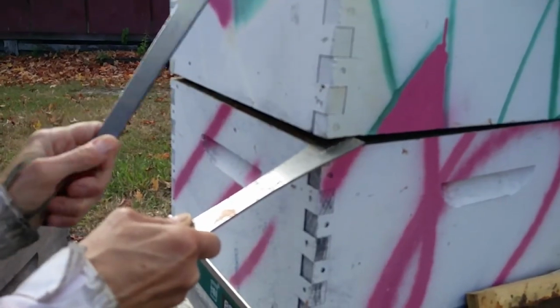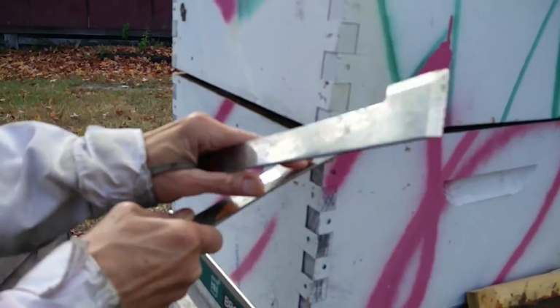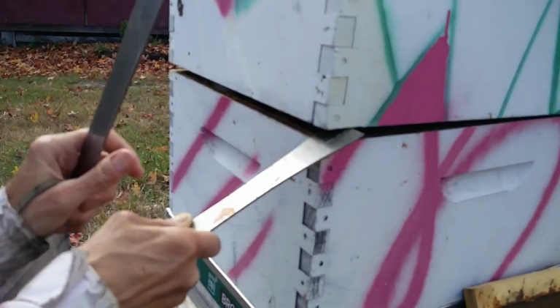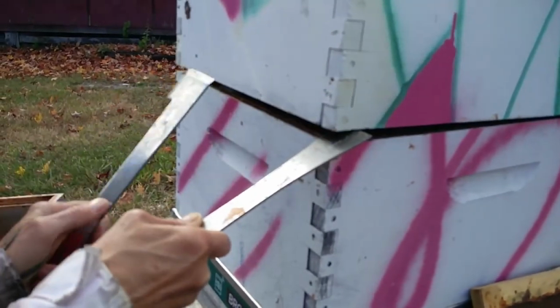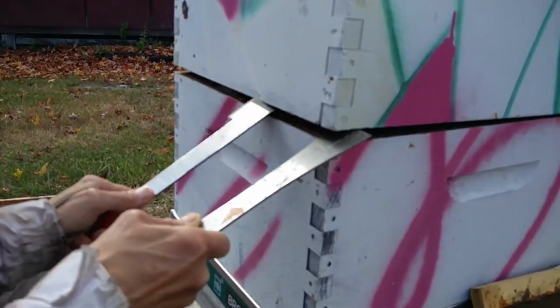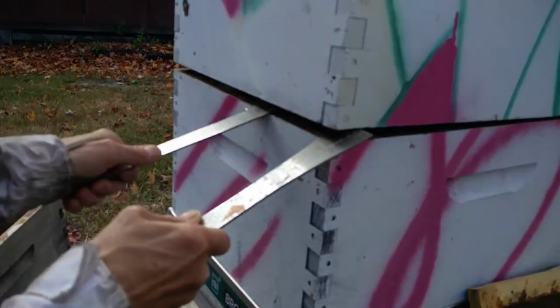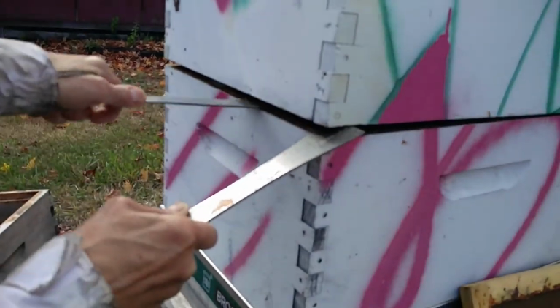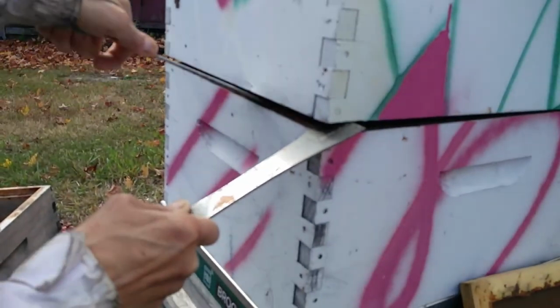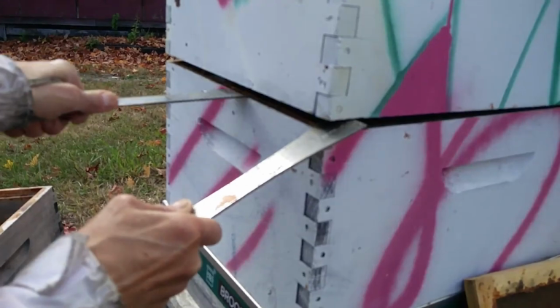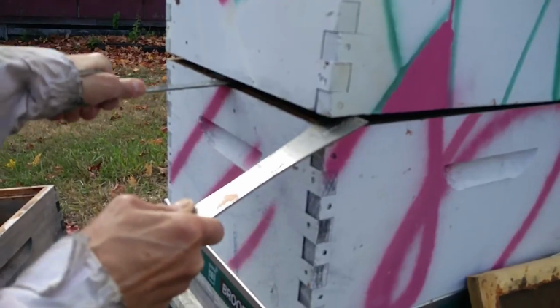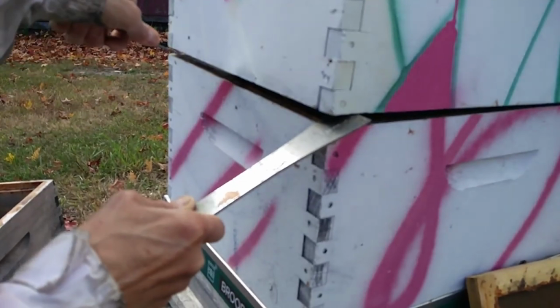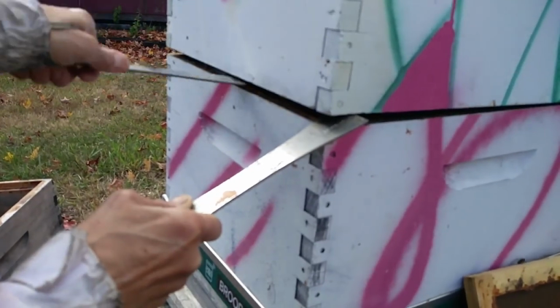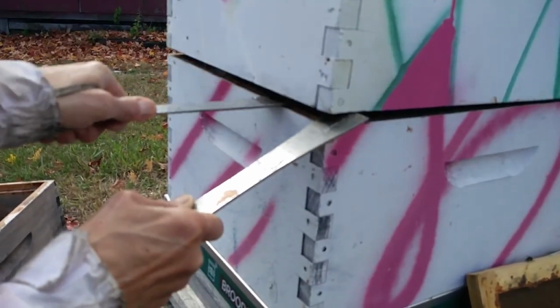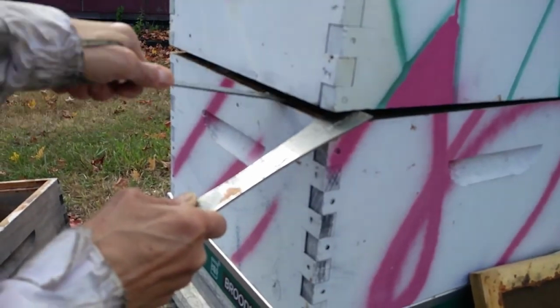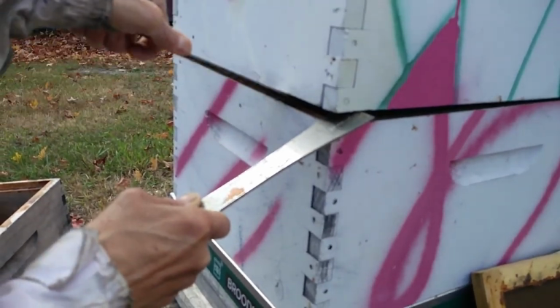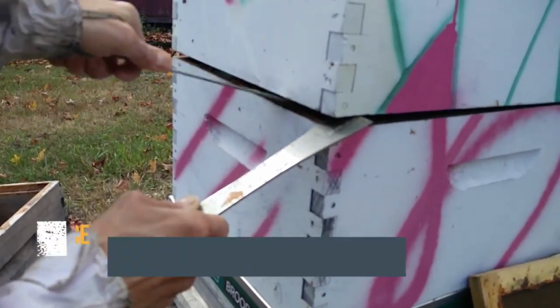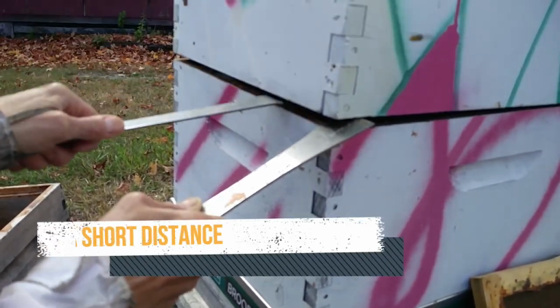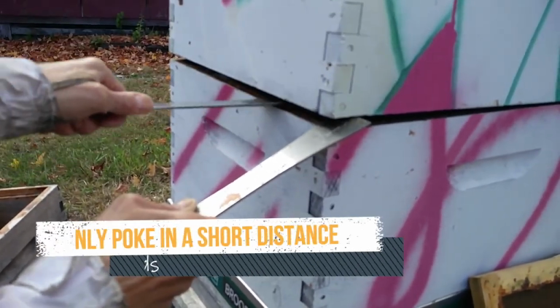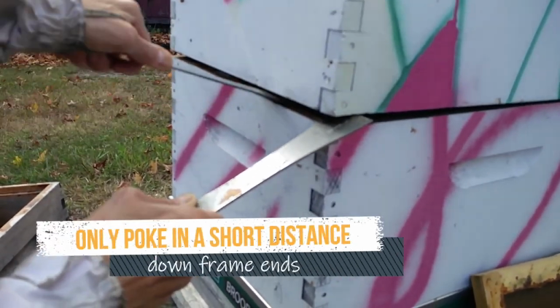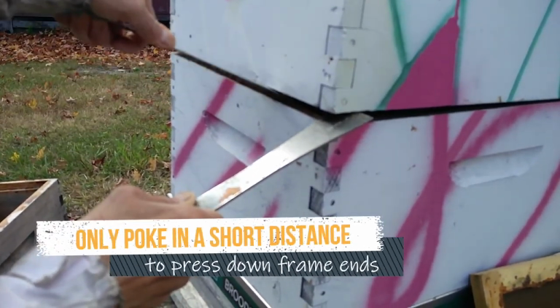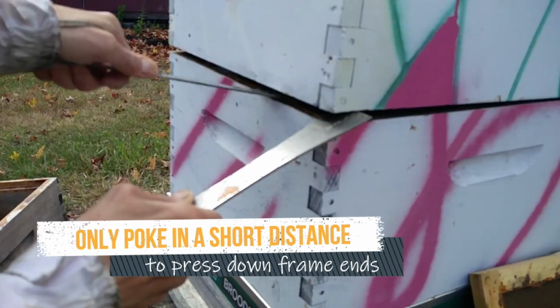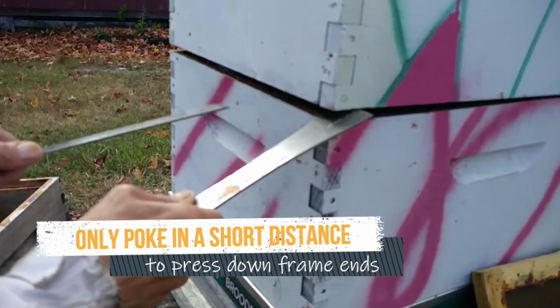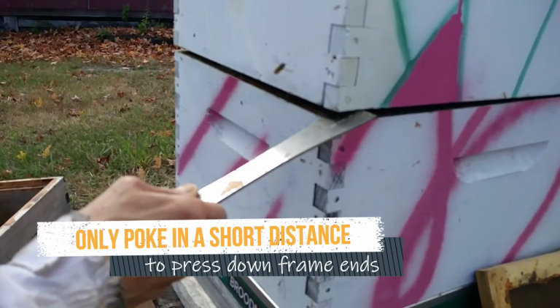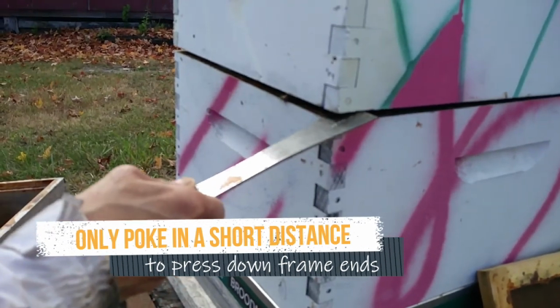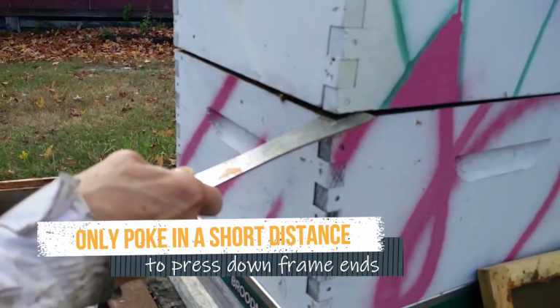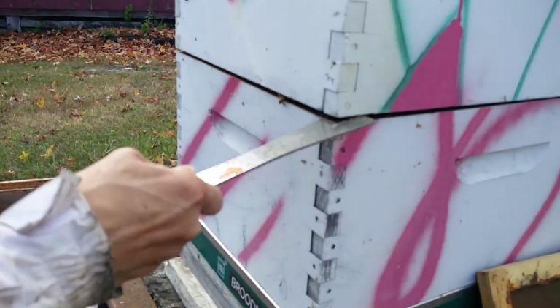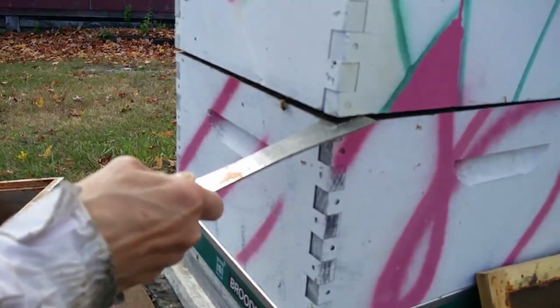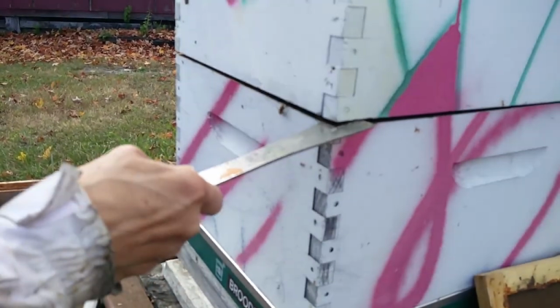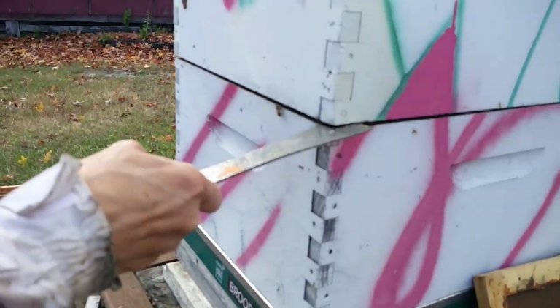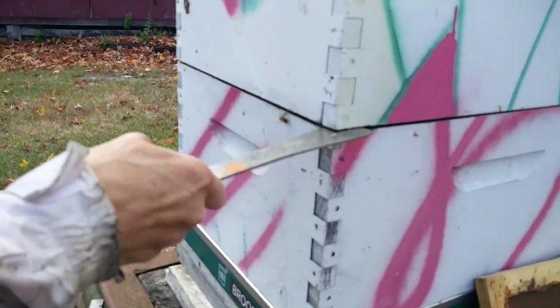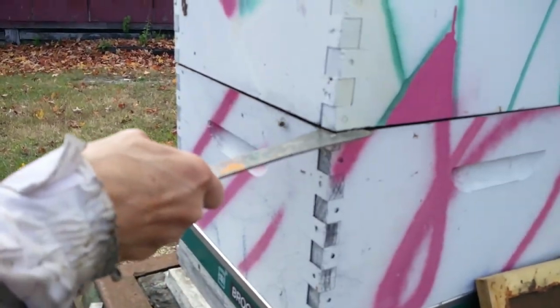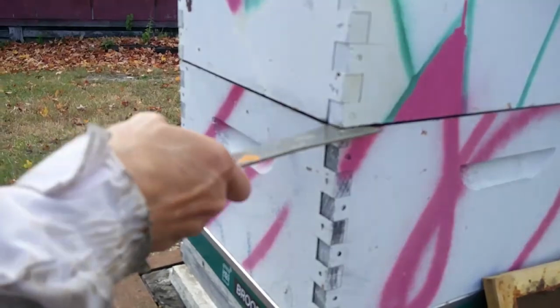With two hive tools, you have one prying your box up and the other one pressing in just very carefully a tiny distance to press frames down, because we don't want to be crushing all the bees as soon as we poke our hive tool in there.